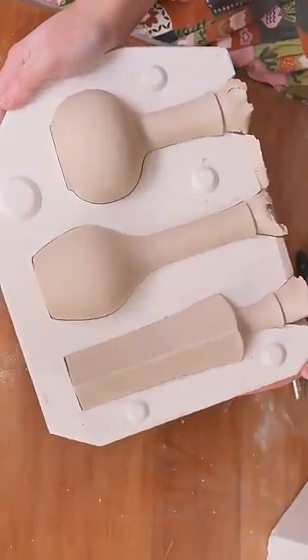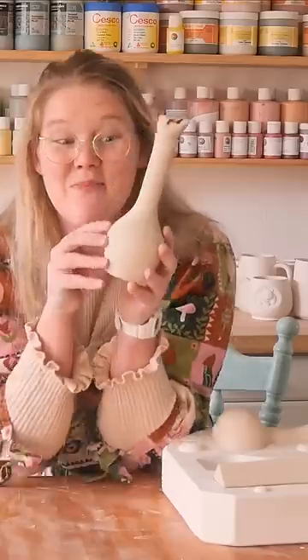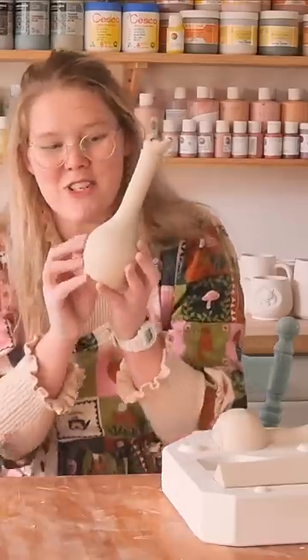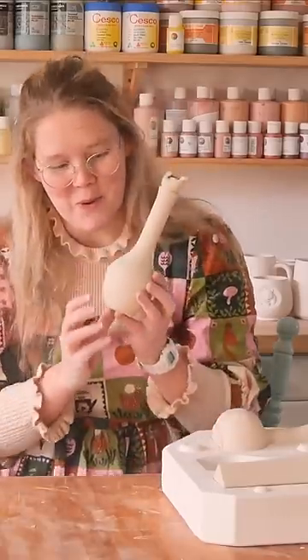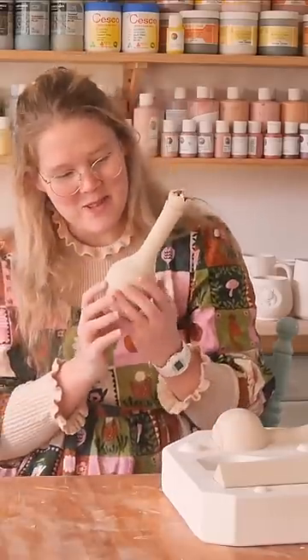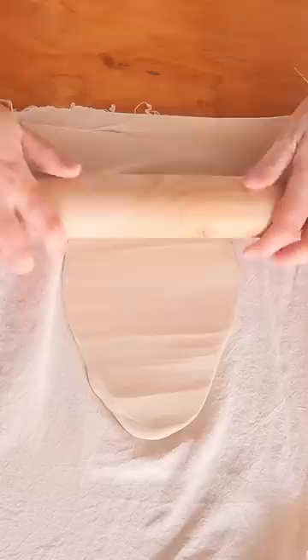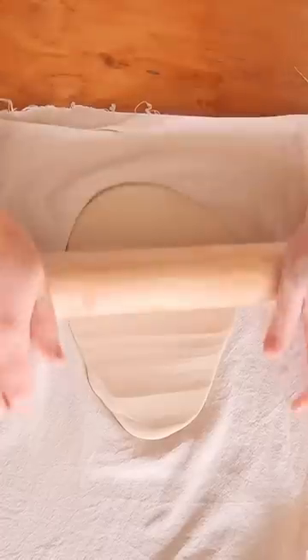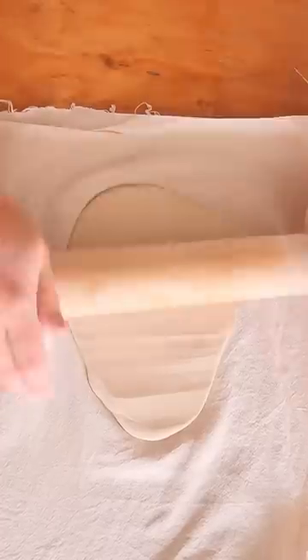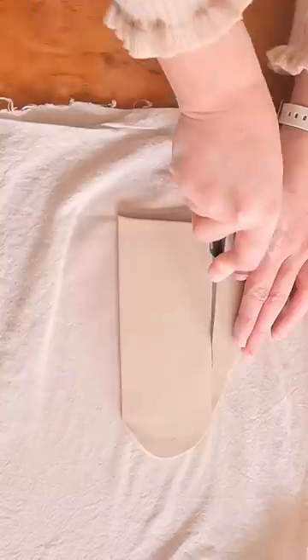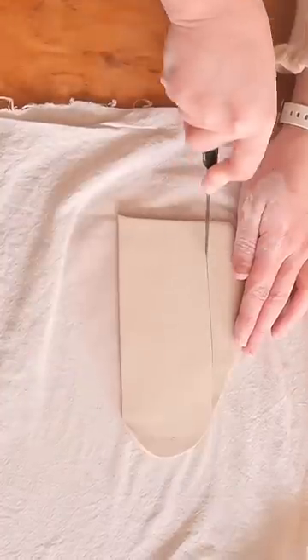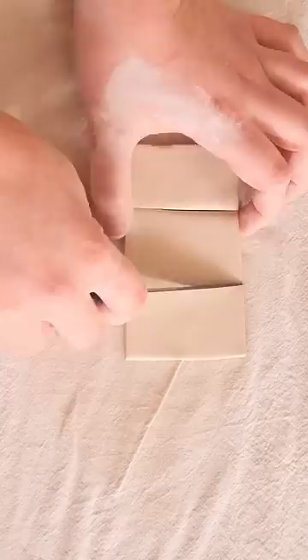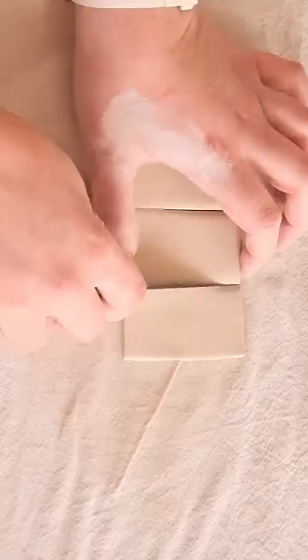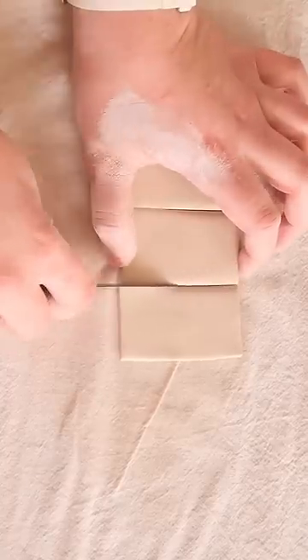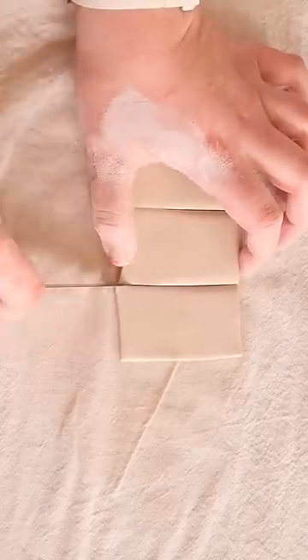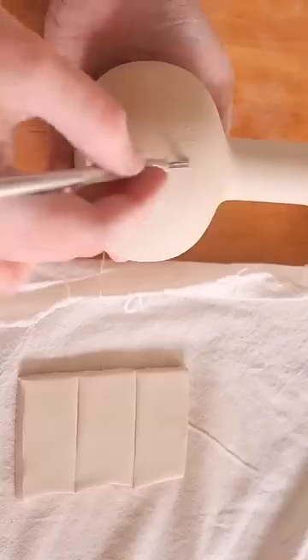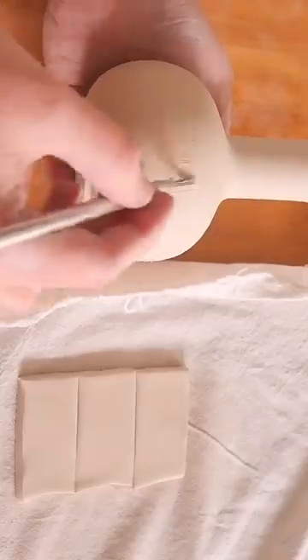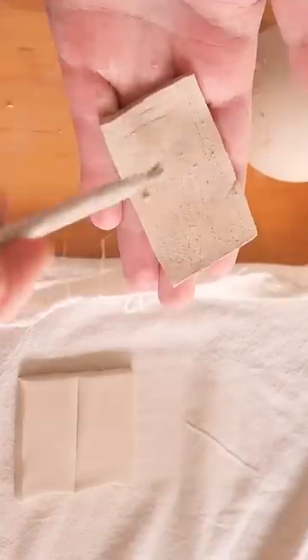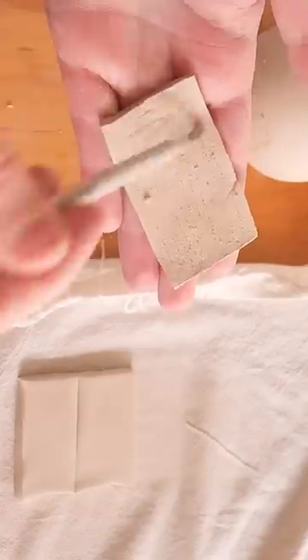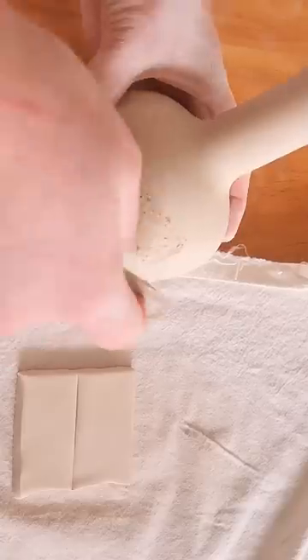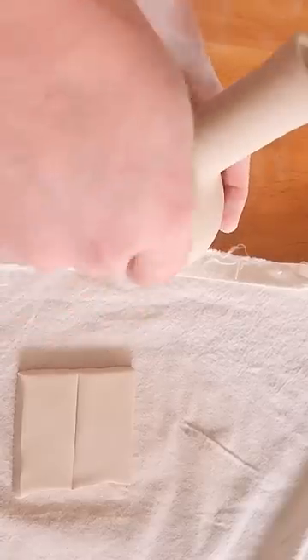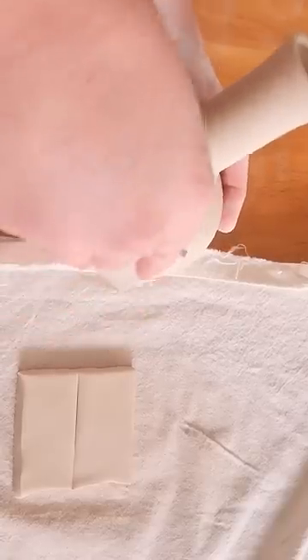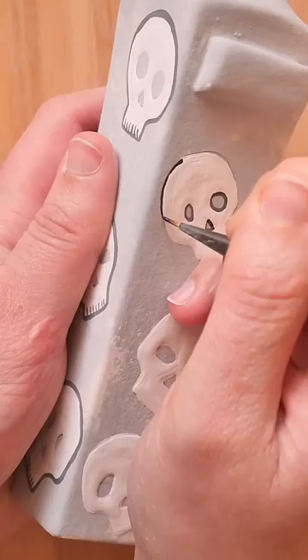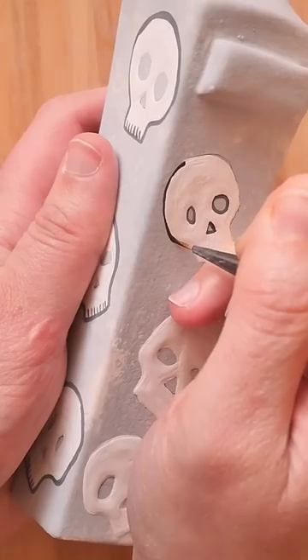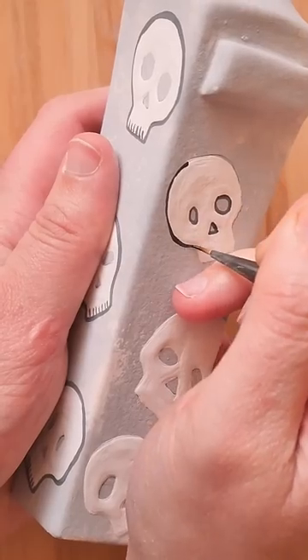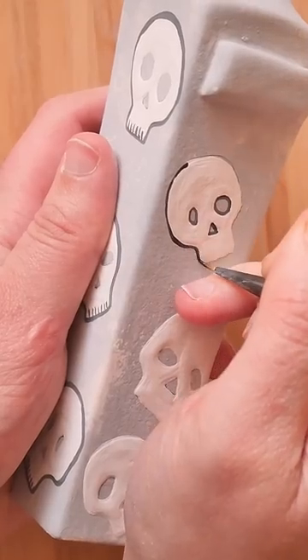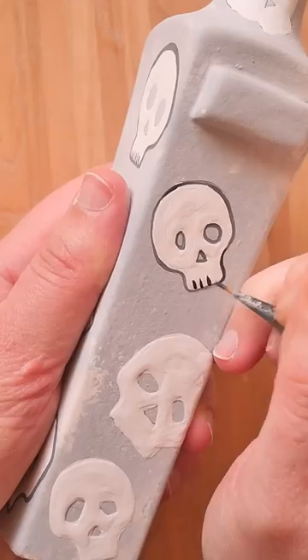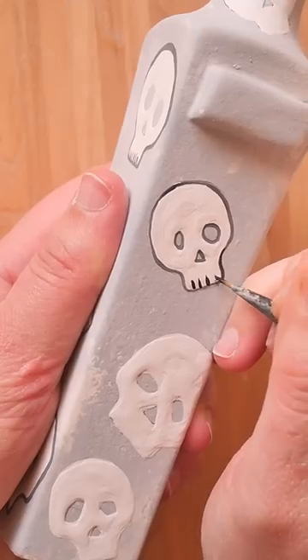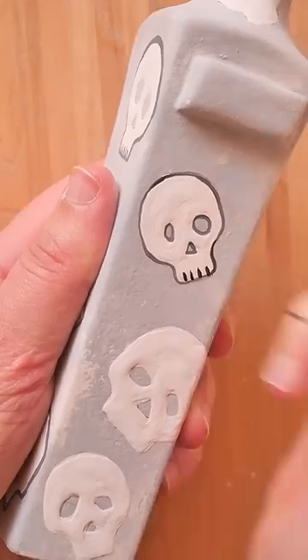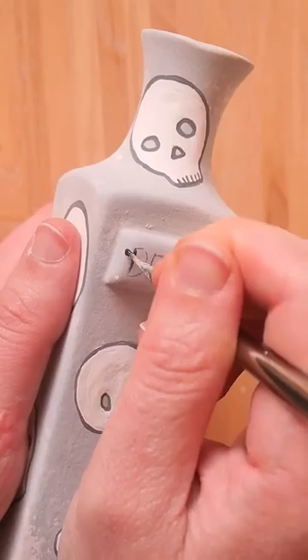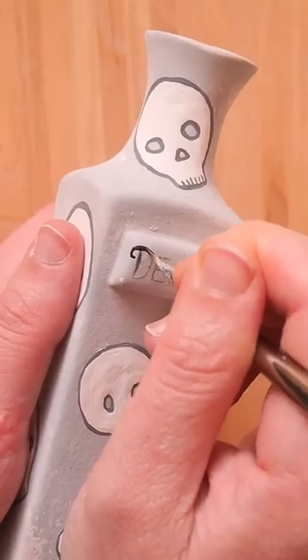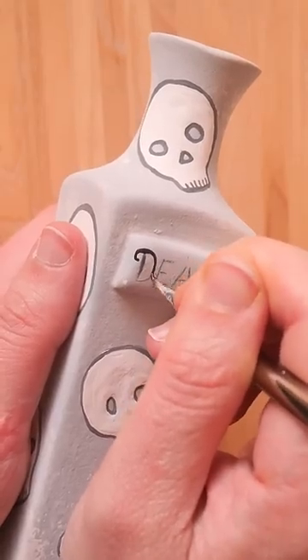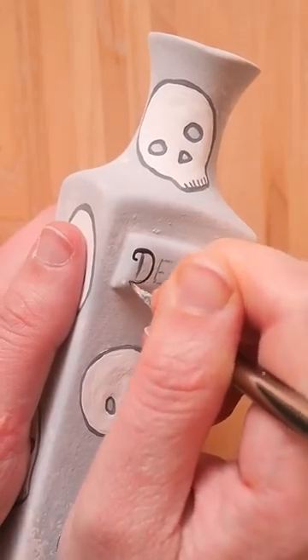To turn these into potion bottles, I rolled out some clay and made labels, as I wanted them to be raised from the bottle. I then started painting, and I wanted these potion bottles to be not your typical style bottle.